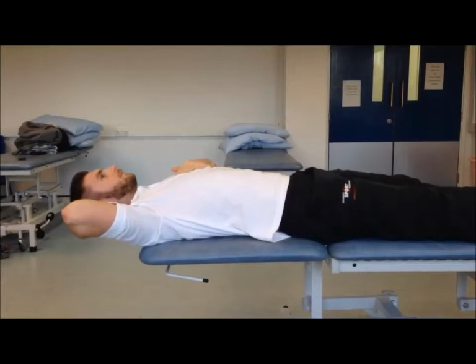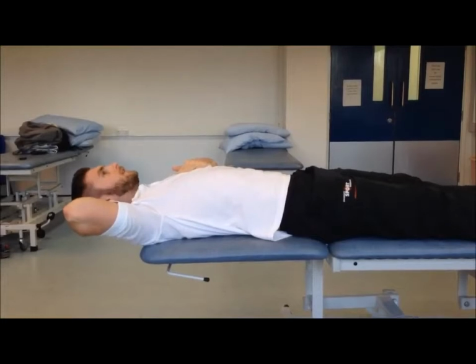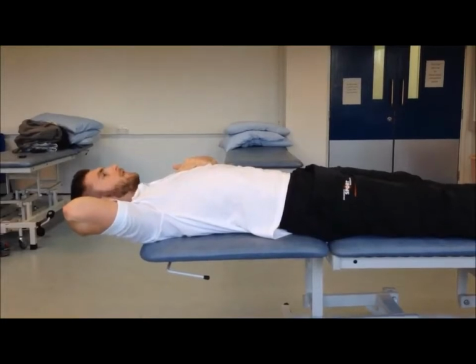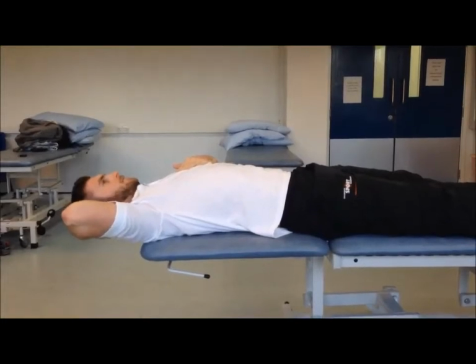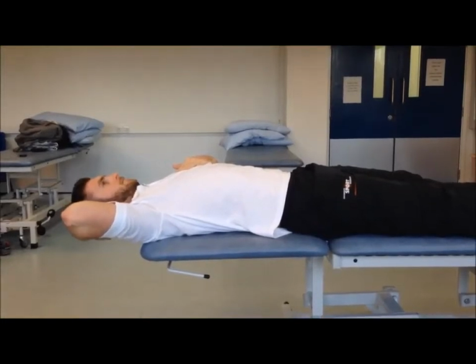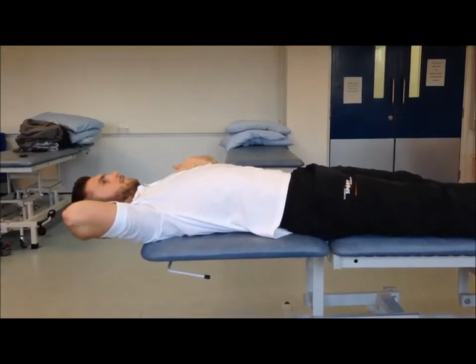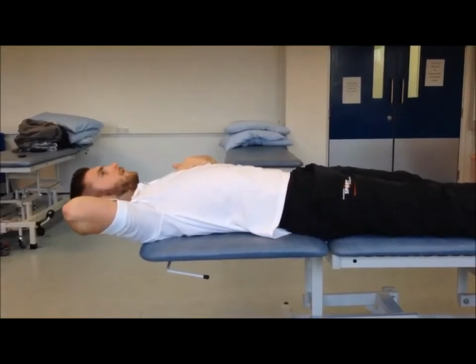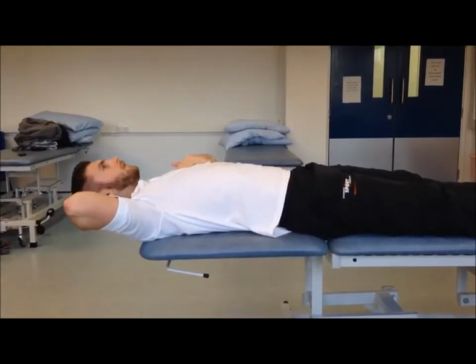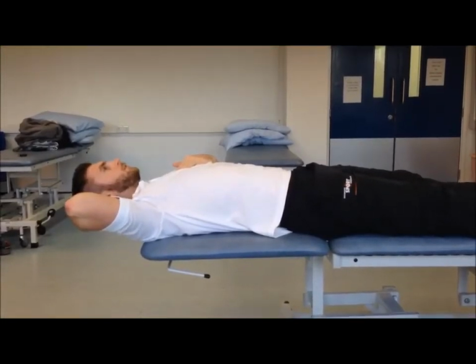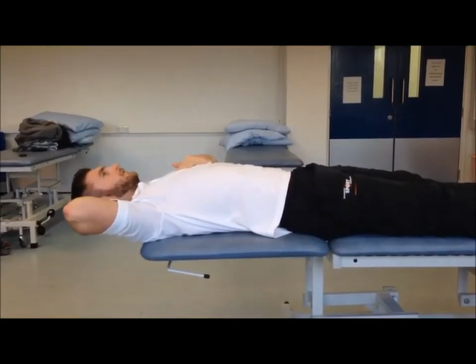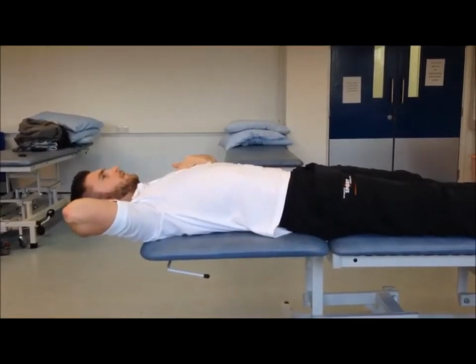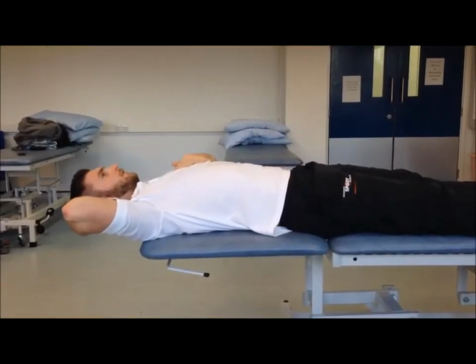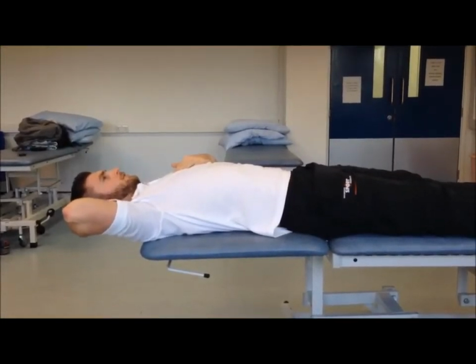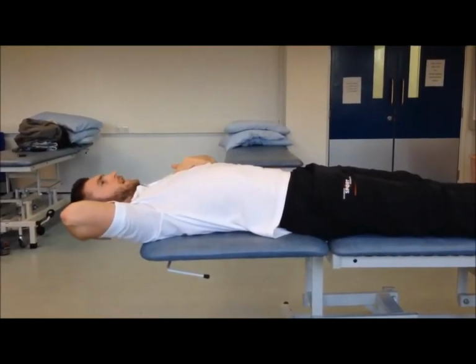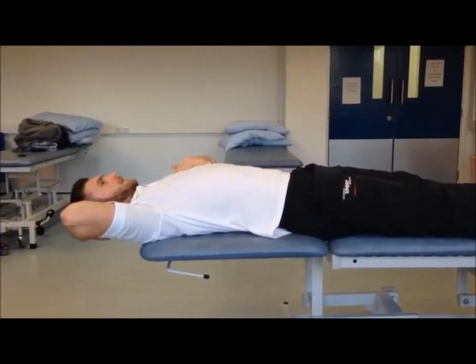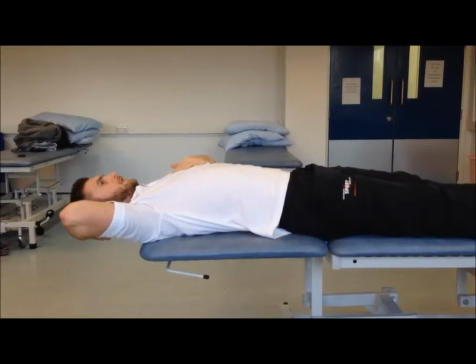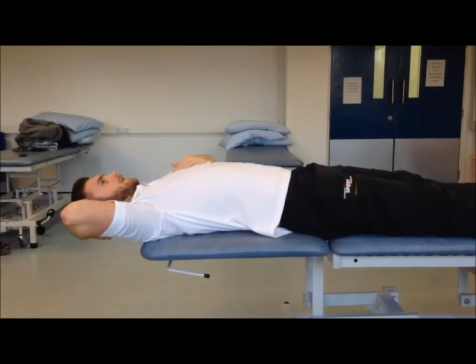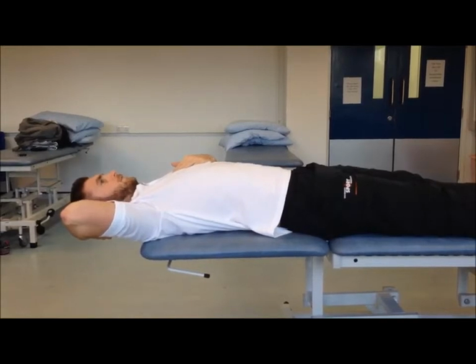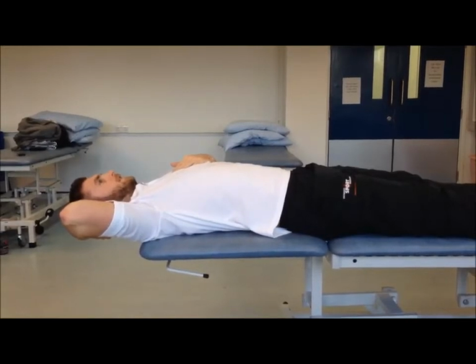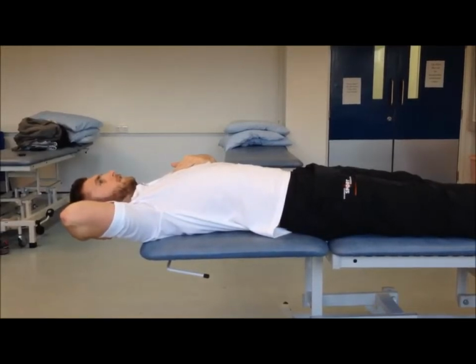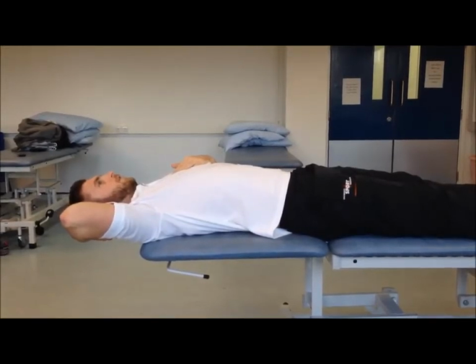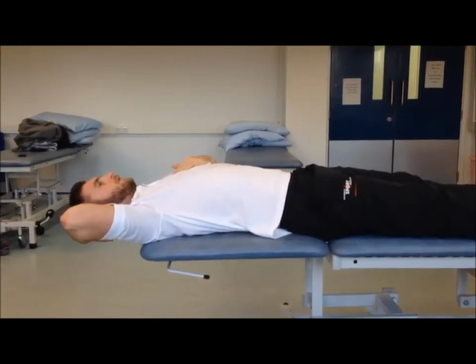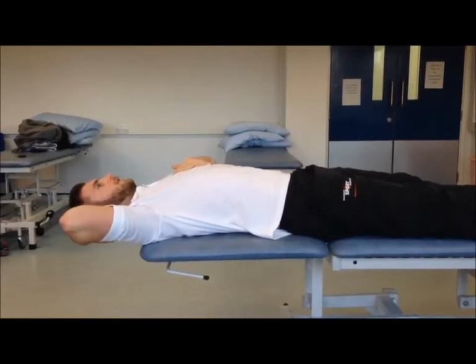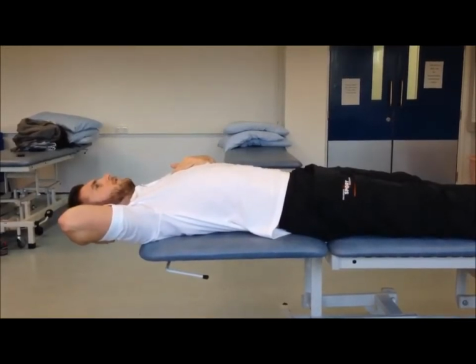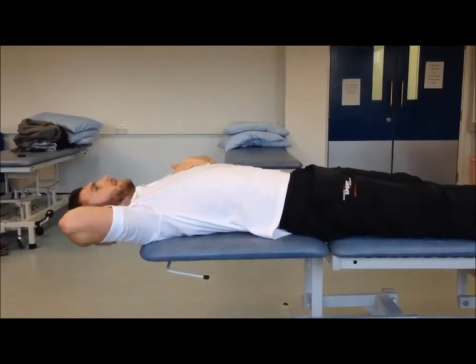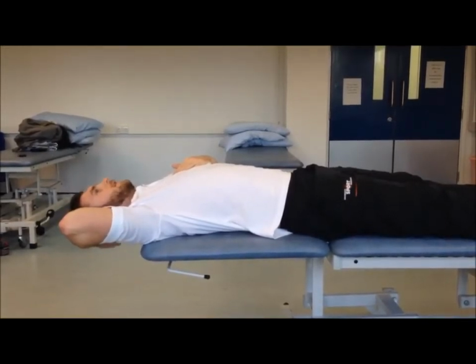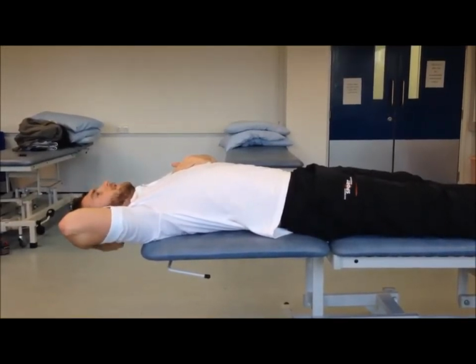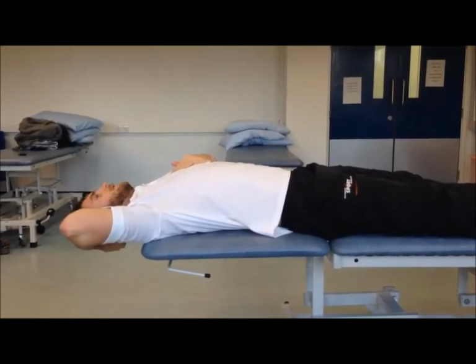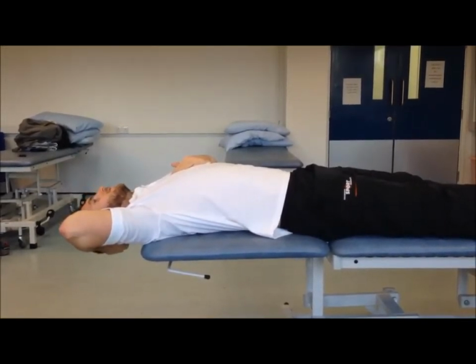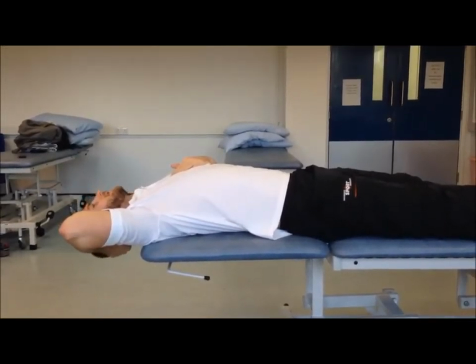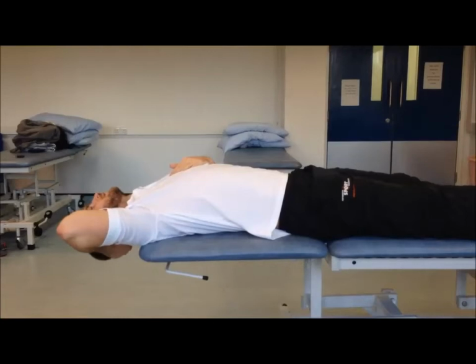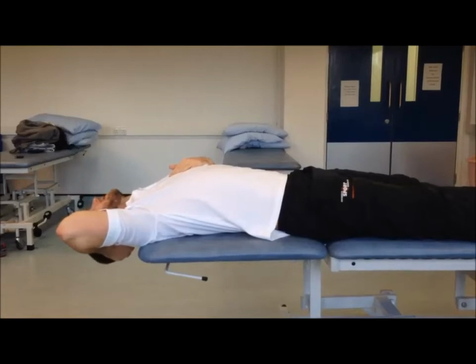So there's your retraction. And to progress this on, we can fully retract and release the support of the hand, going into extension there.